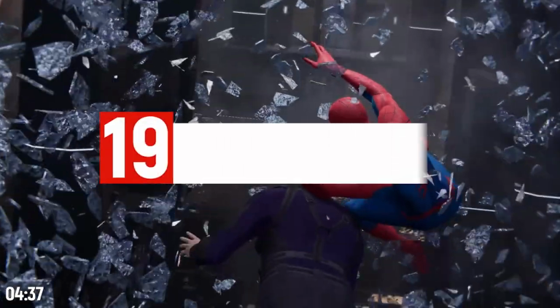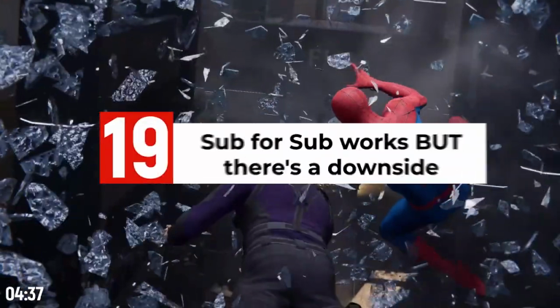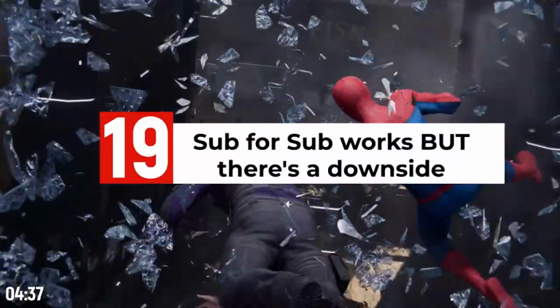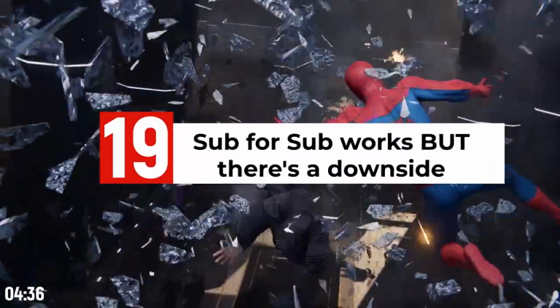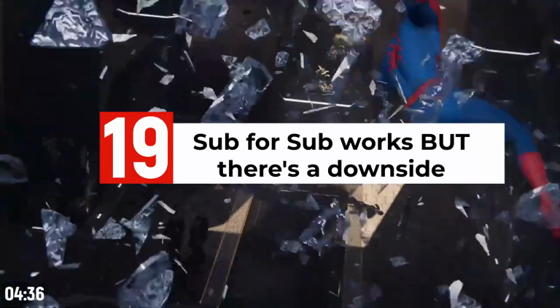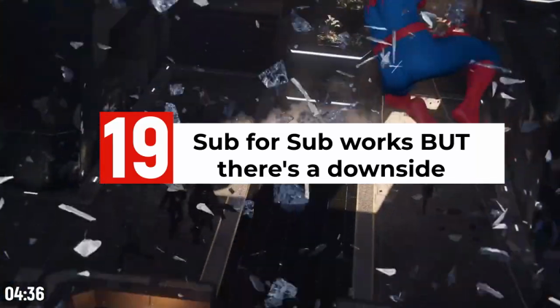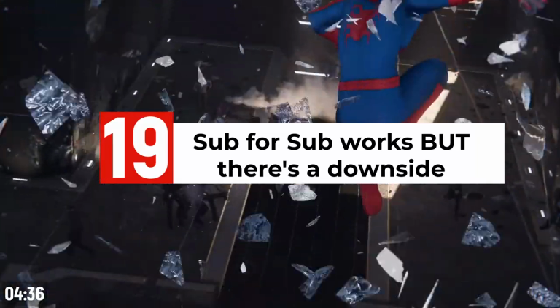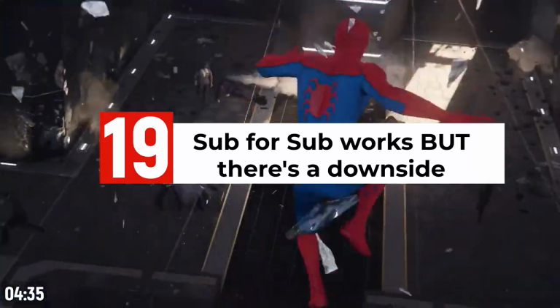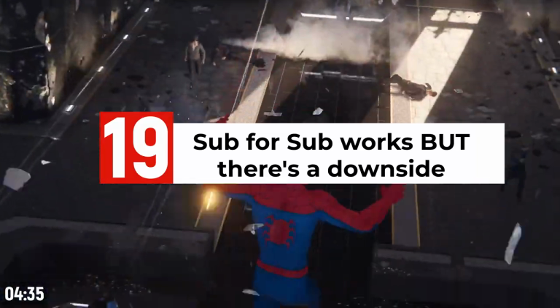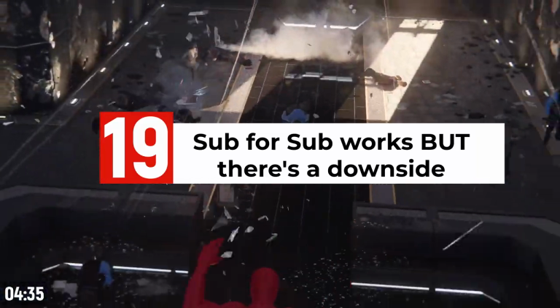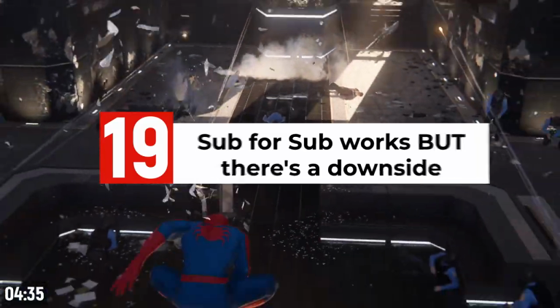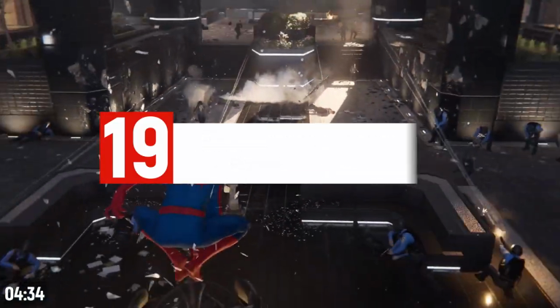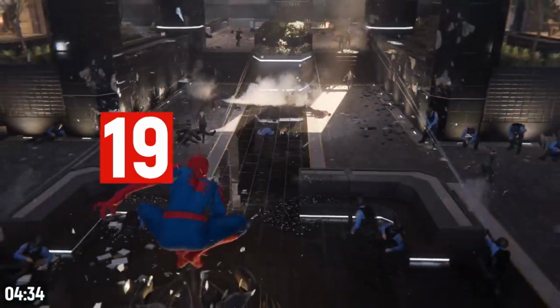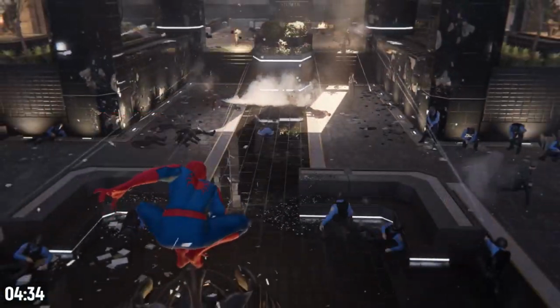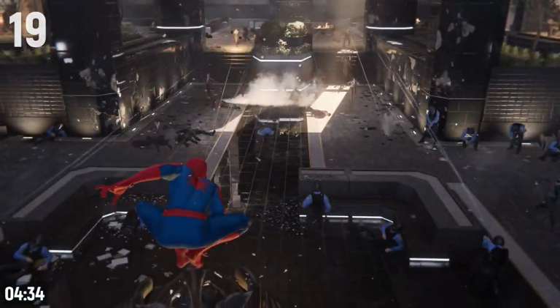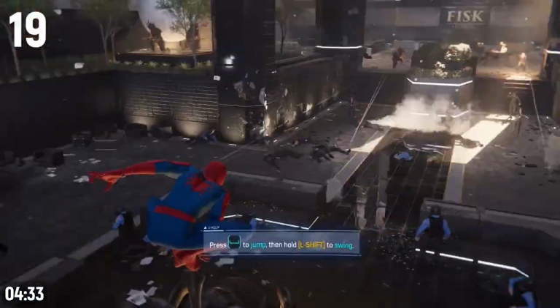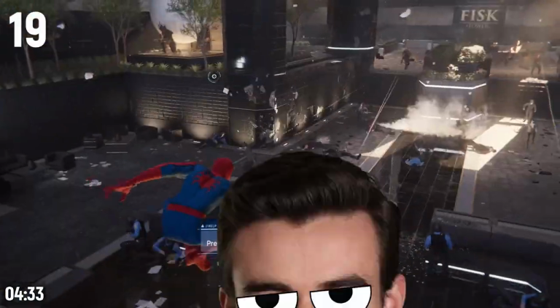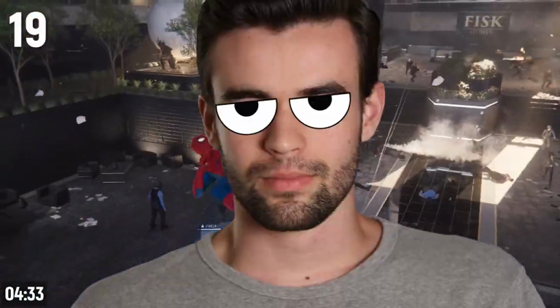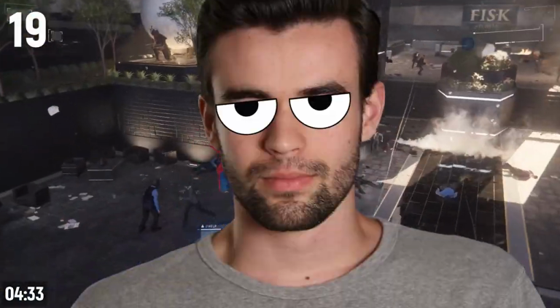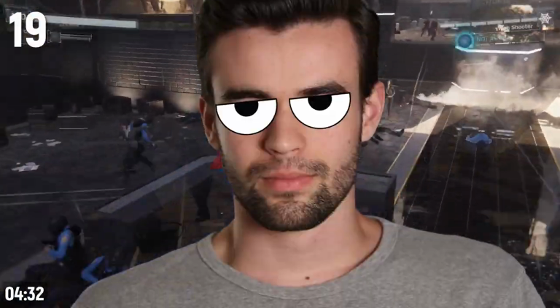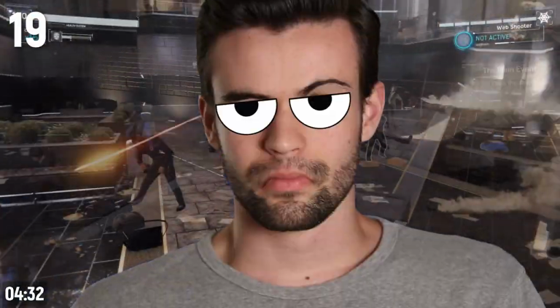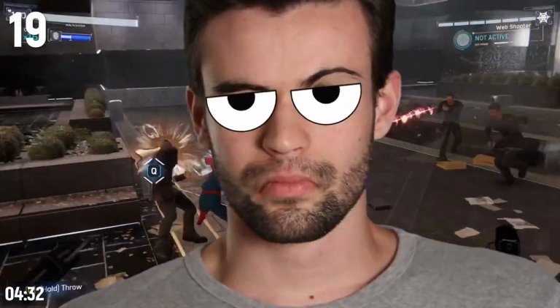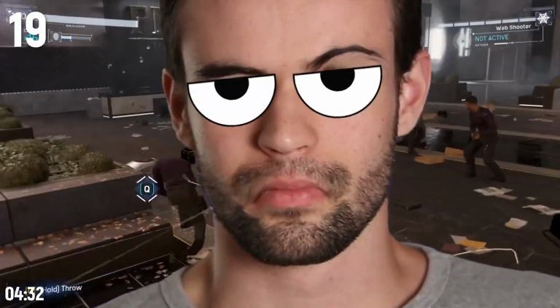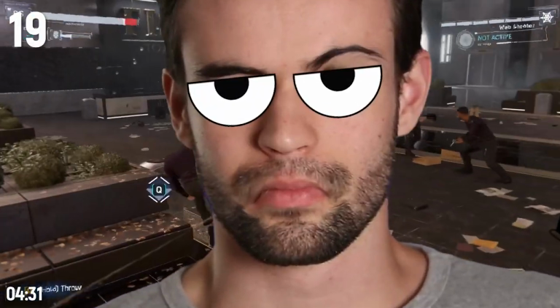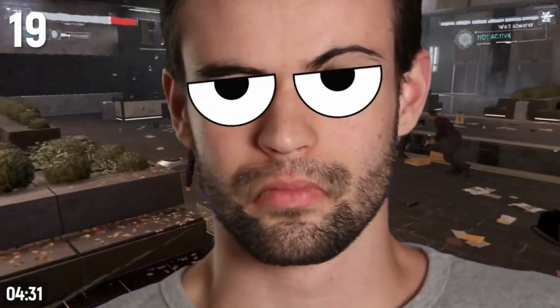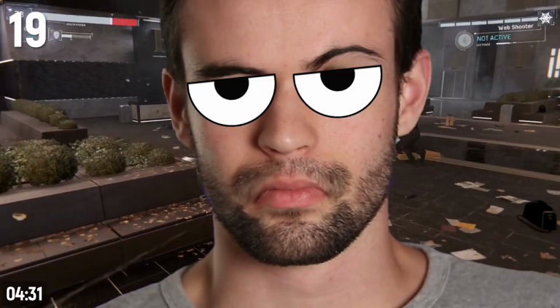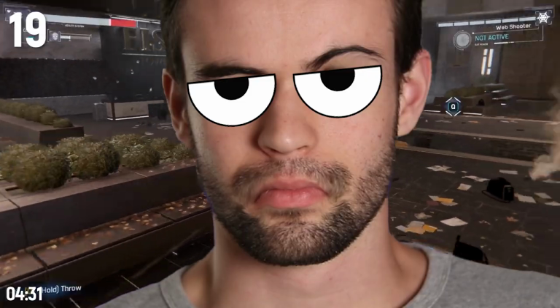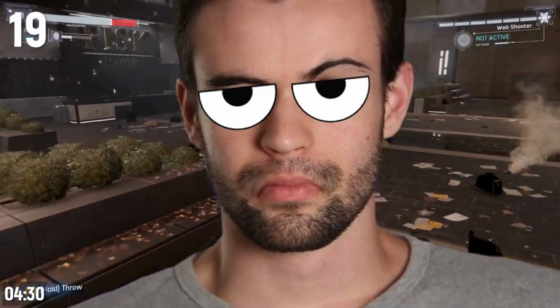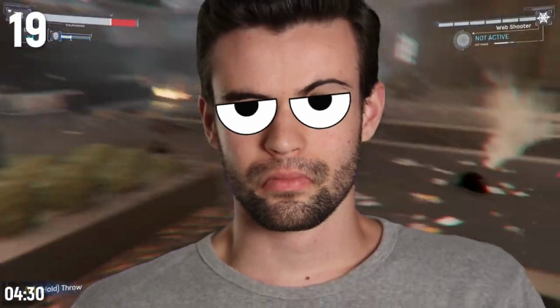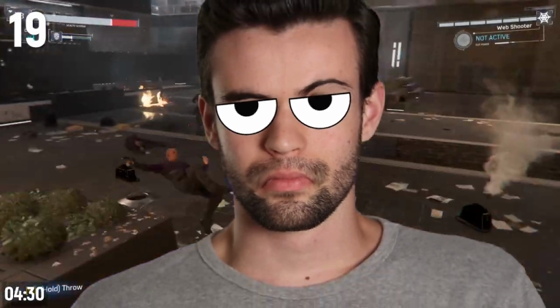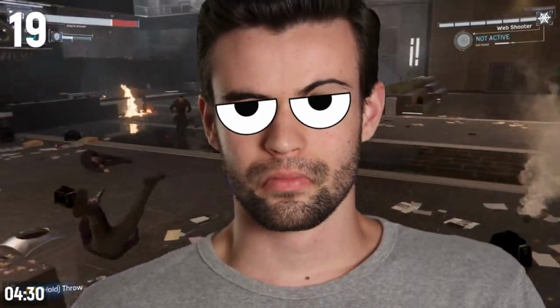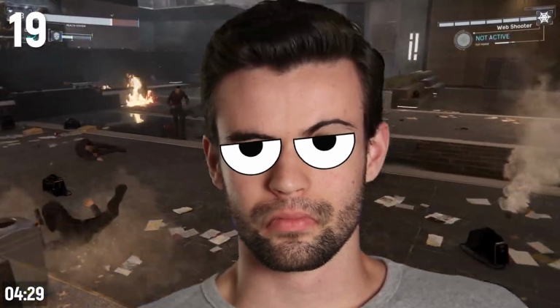Sub for Sub actually does work if you just want to increase your subscriber count, but to cut a long story short, it screws you up in the long run. So just don't do it.